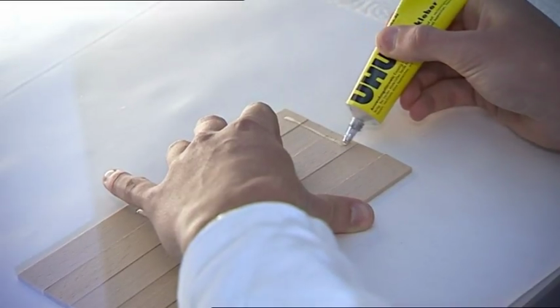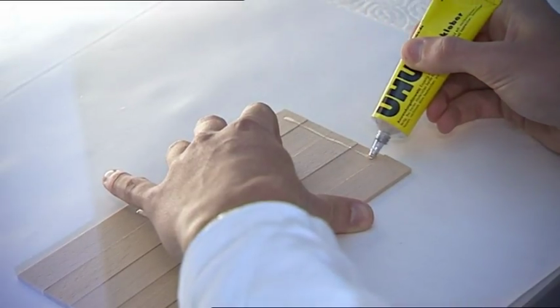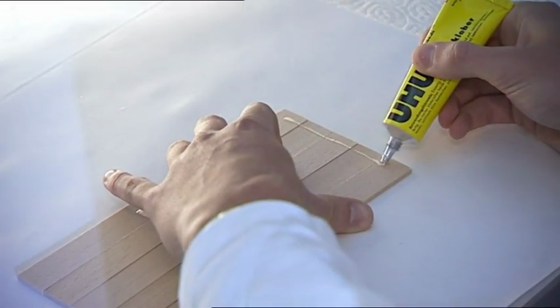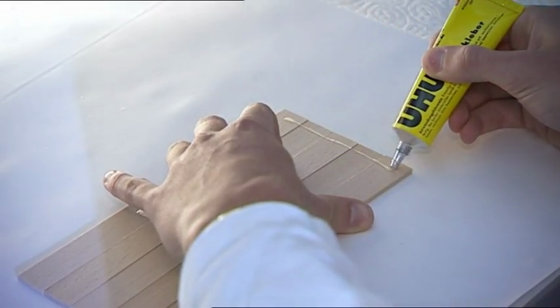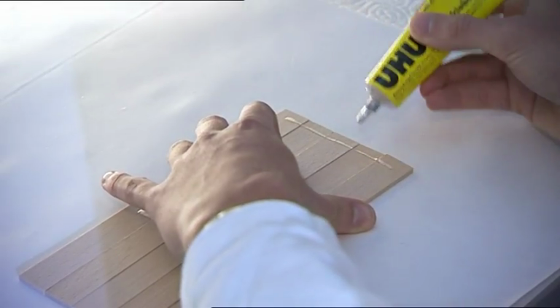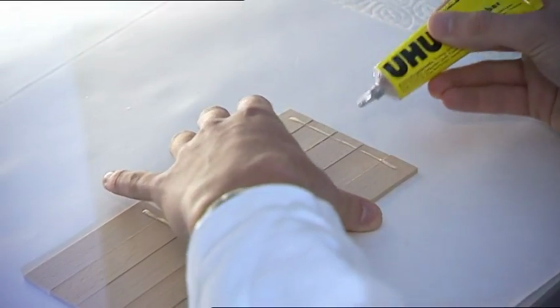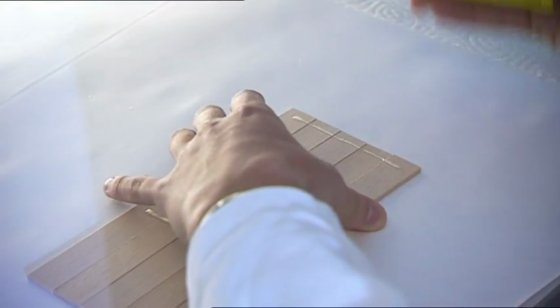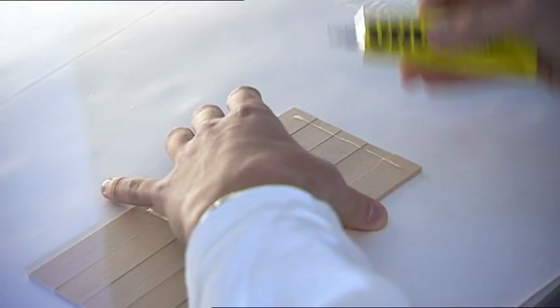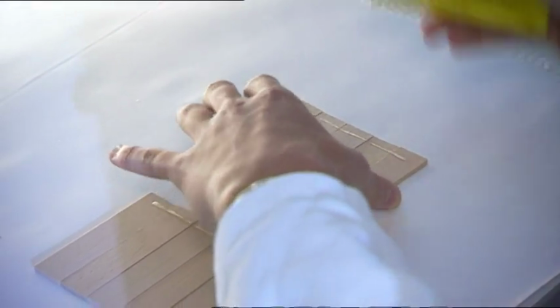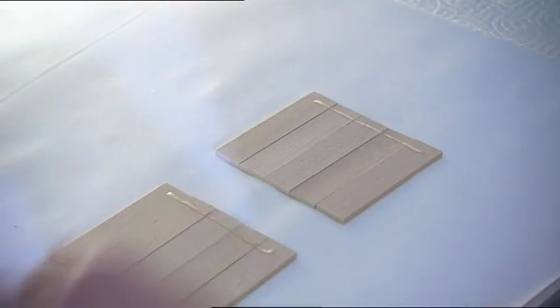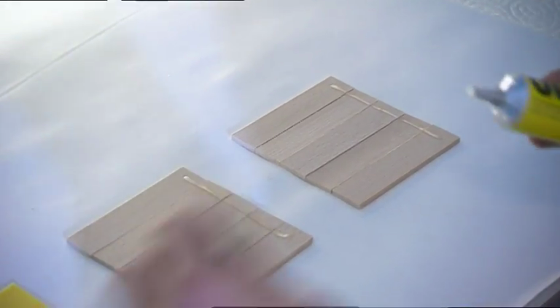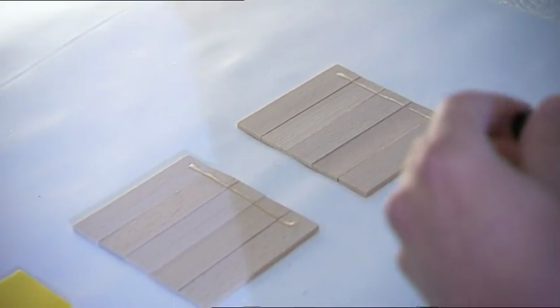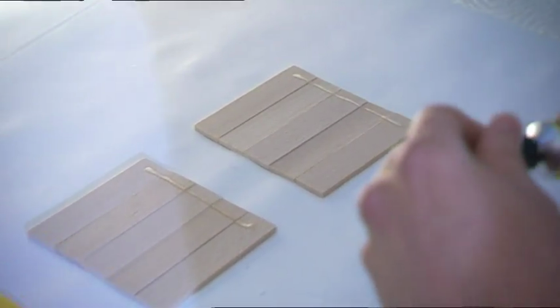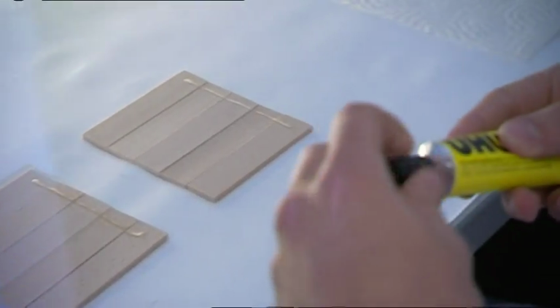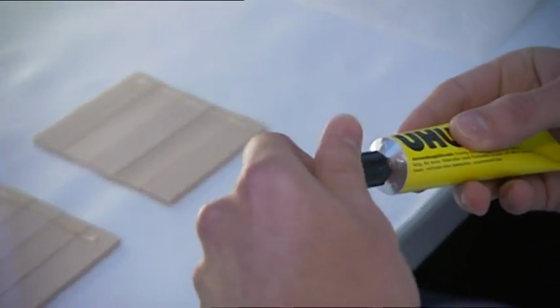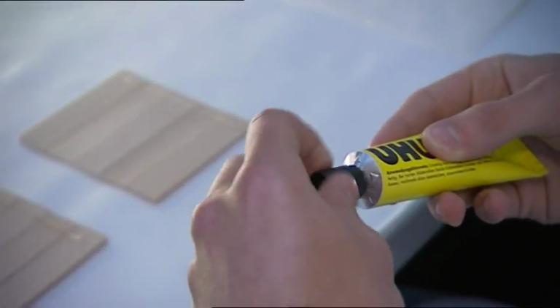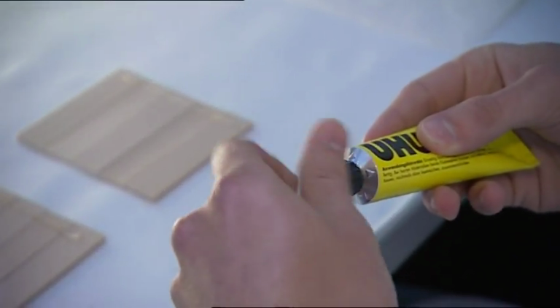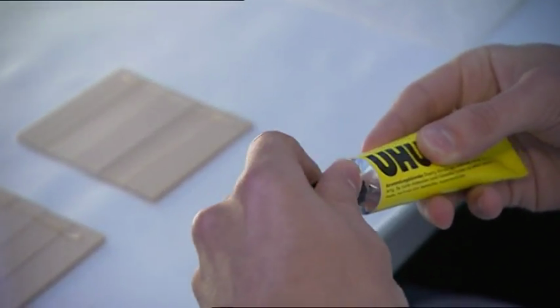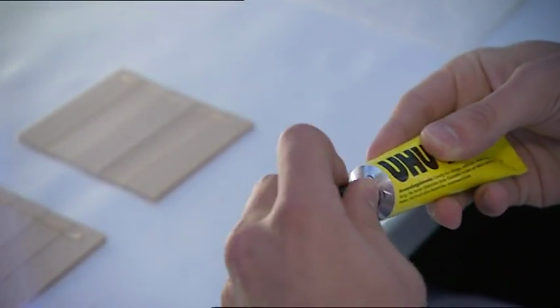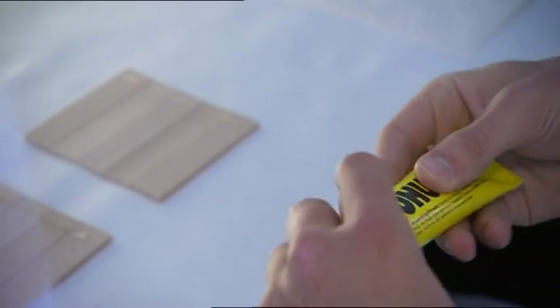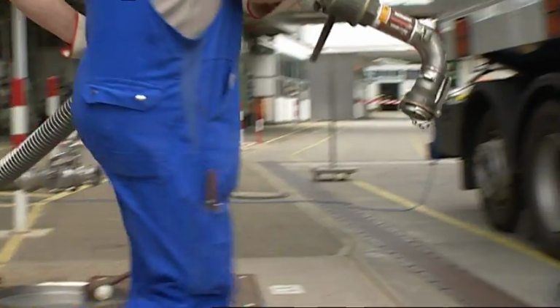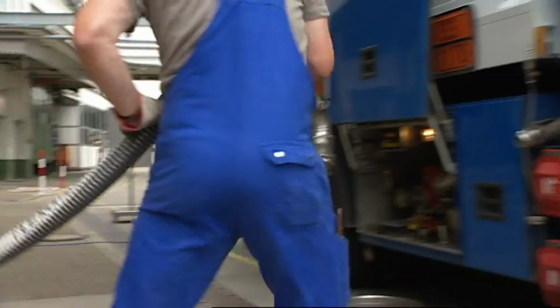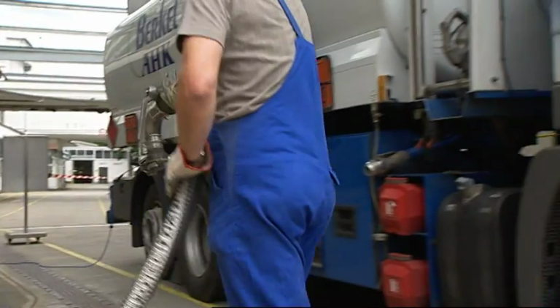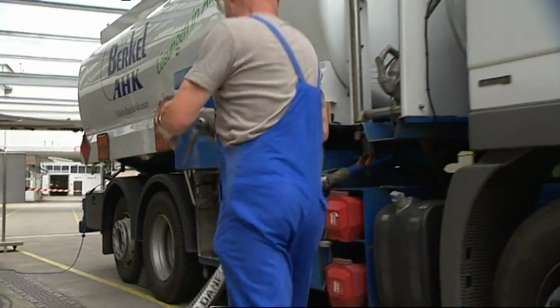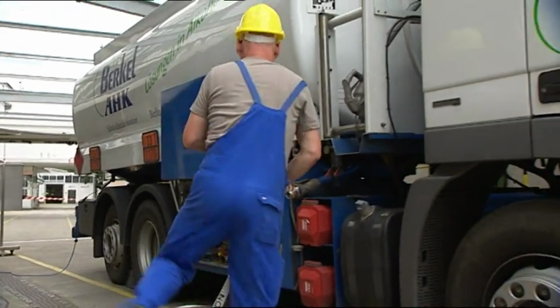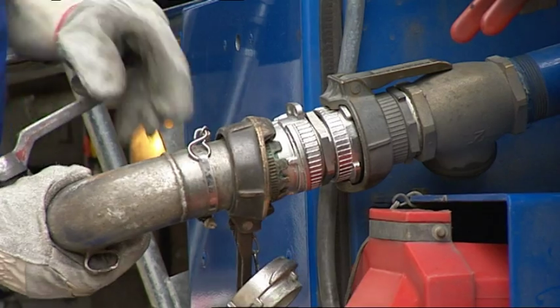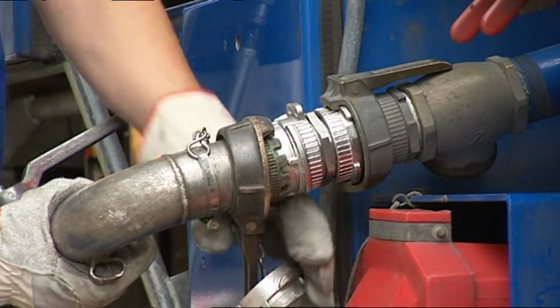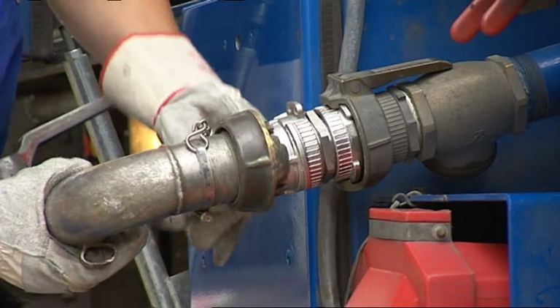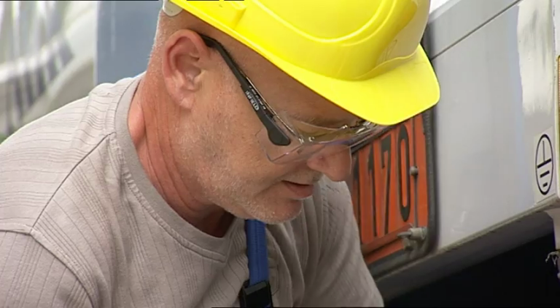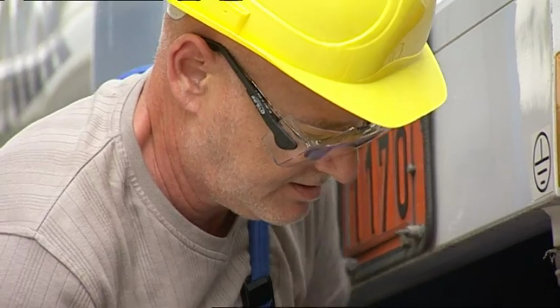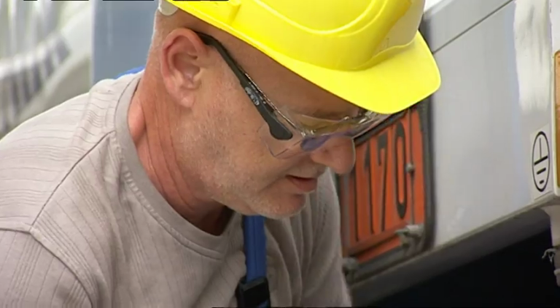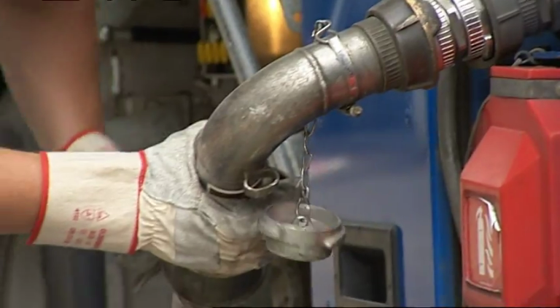Everyone has already used adhesives — at home, at school, or at the workplace. We wanted to have a look at how such an adhesive is produced. The raw materials which adhesives are made of are delivered by large tankers.